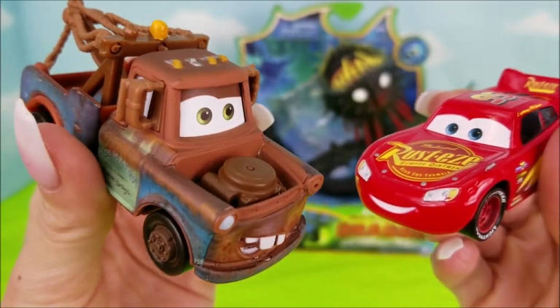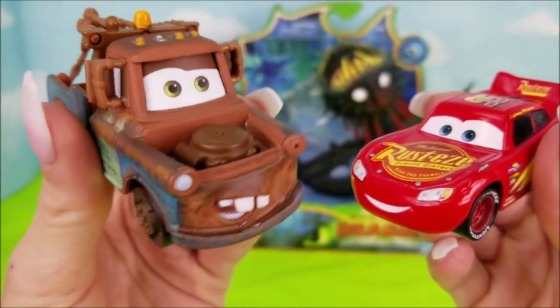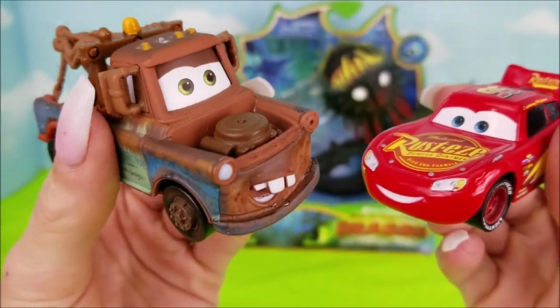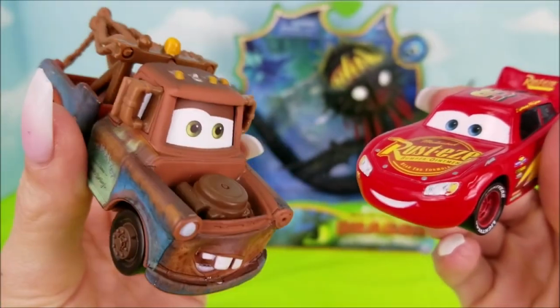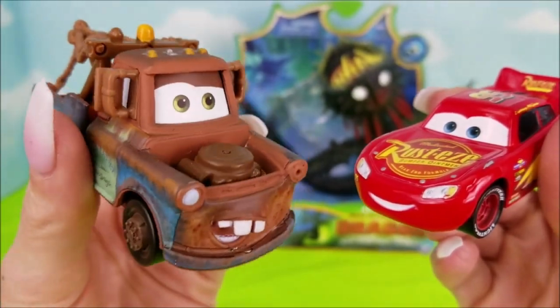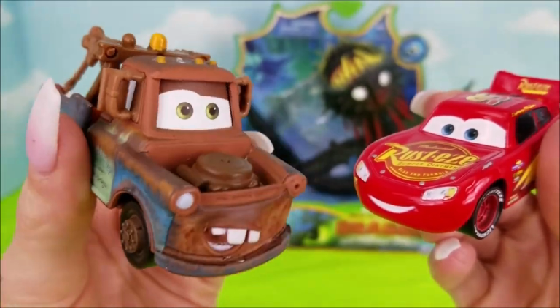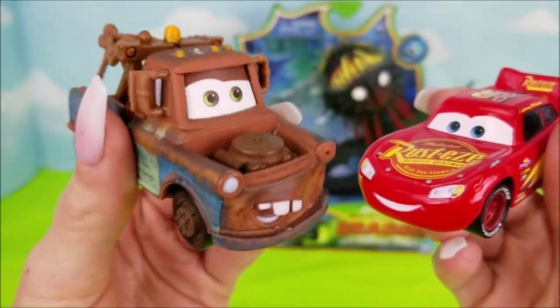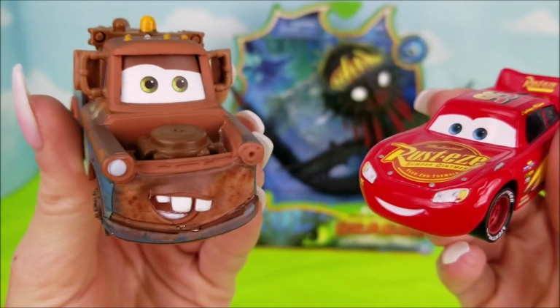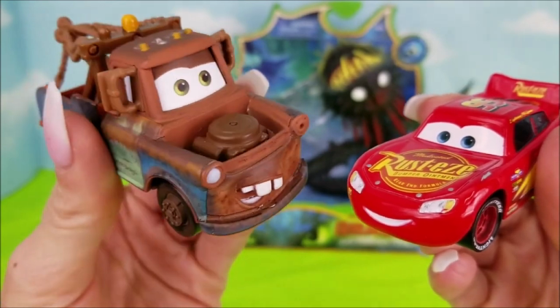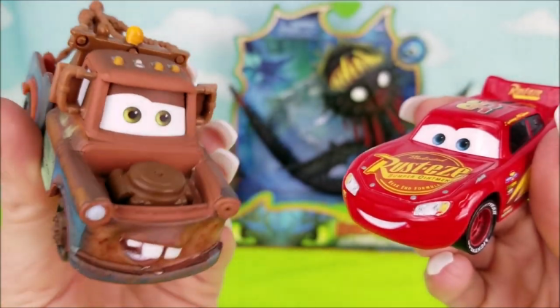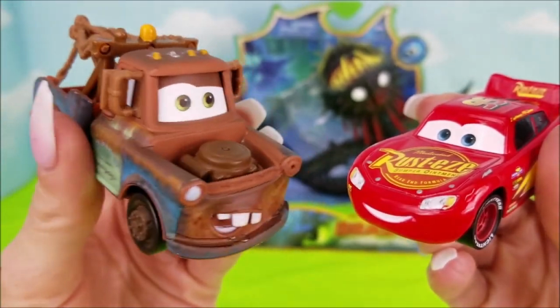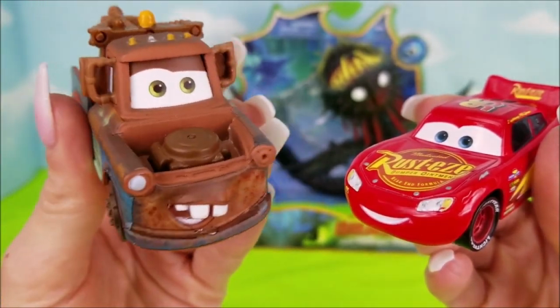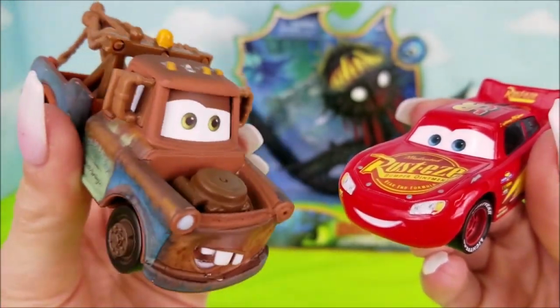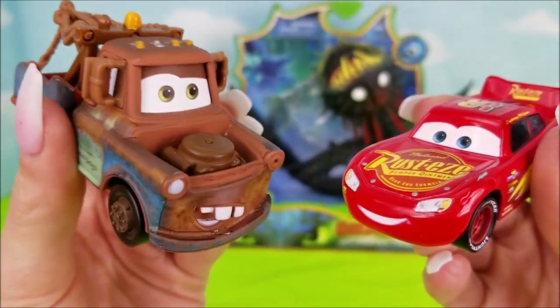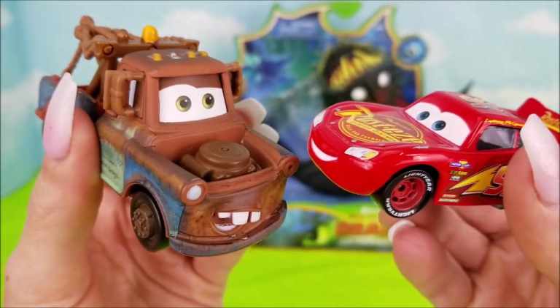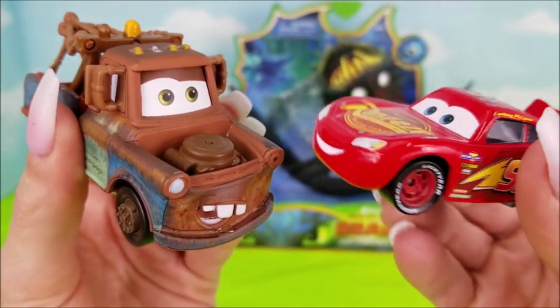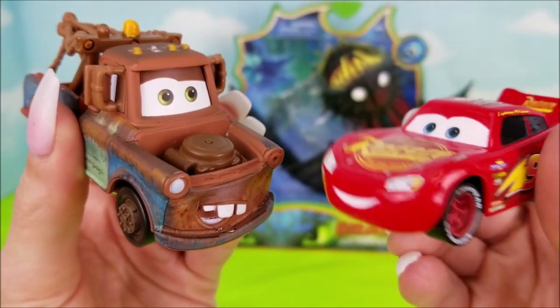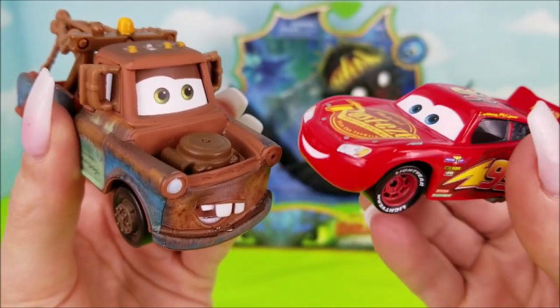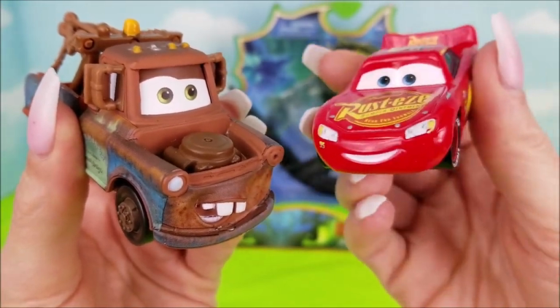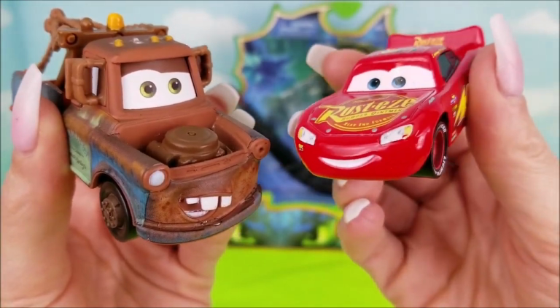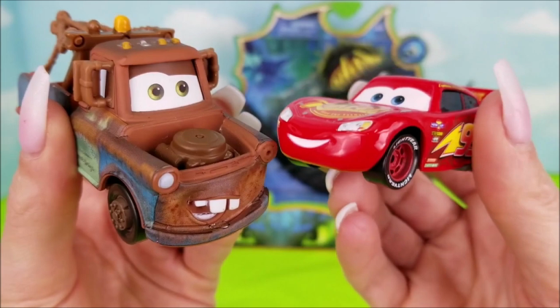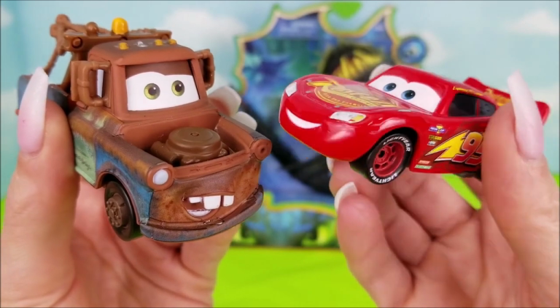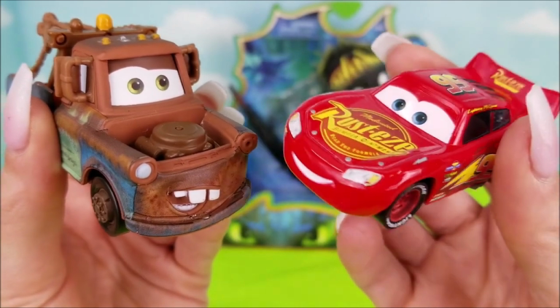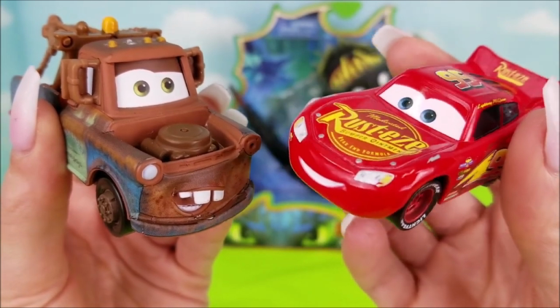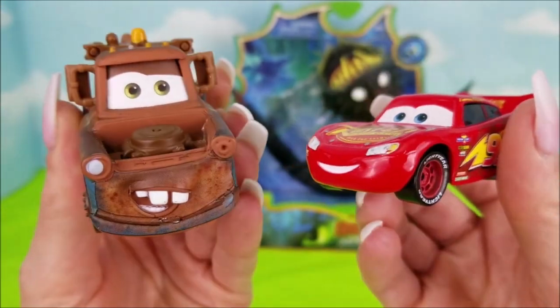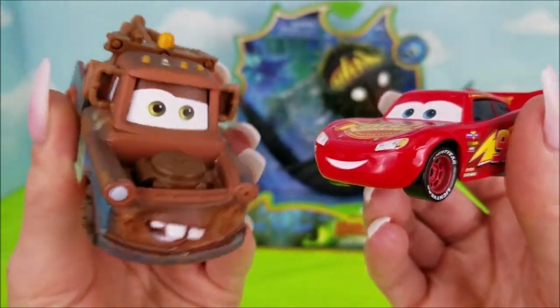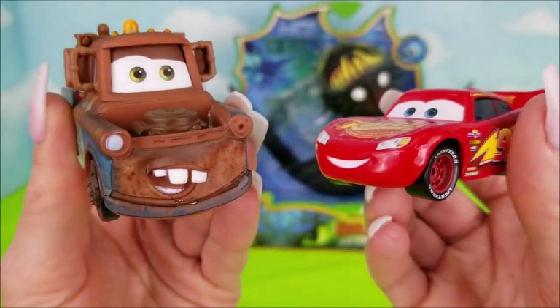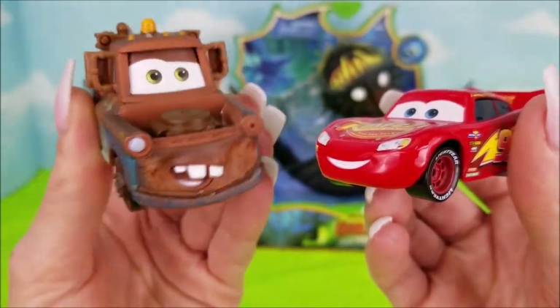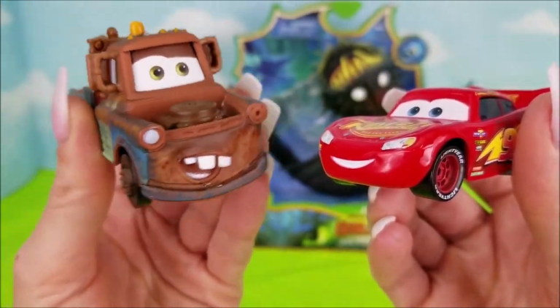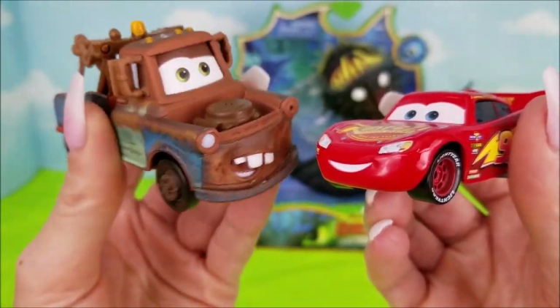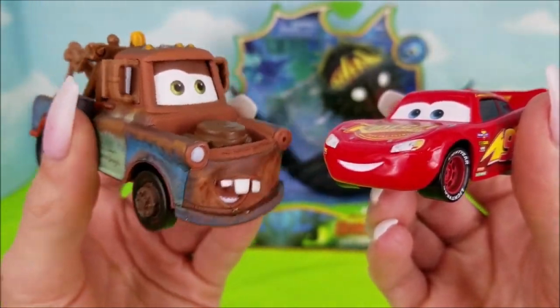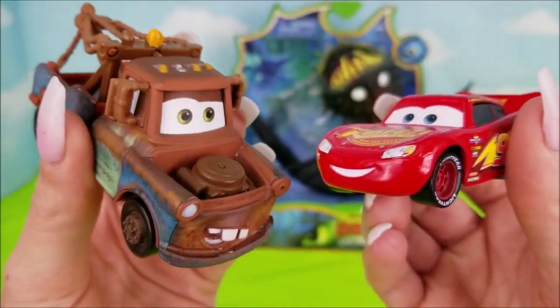Sheesh, Lightning McQueen, that dragon — the Whispering Death is sure creepy looking. I know what you mean, Mater. It makes me a little nervous letting him loose out of that box. Yeah, right? Good thing we have some help hanging around.